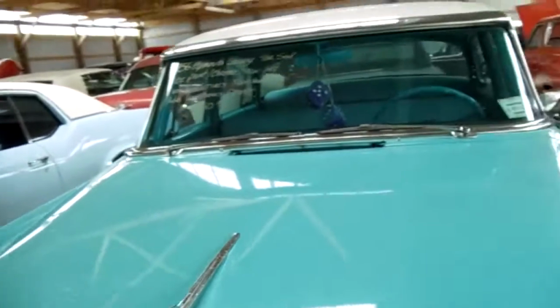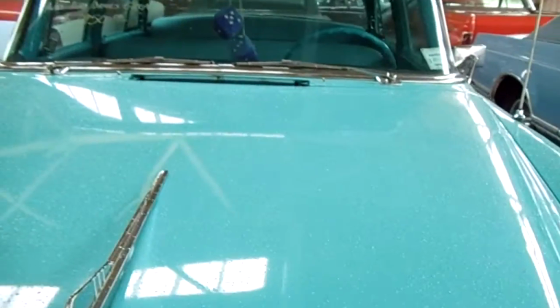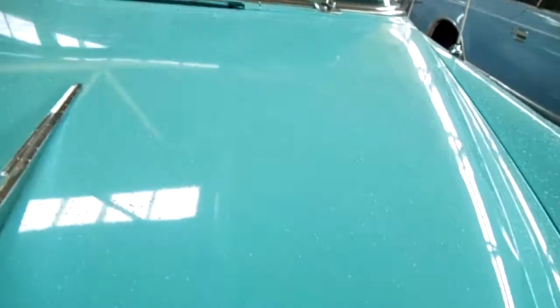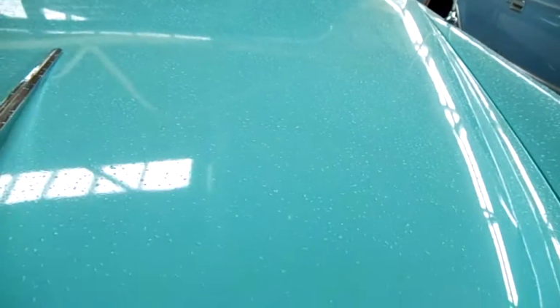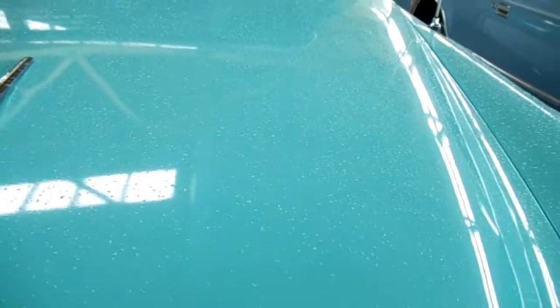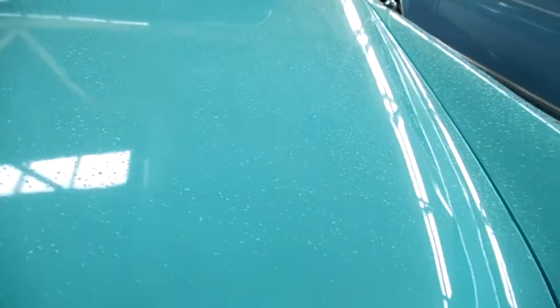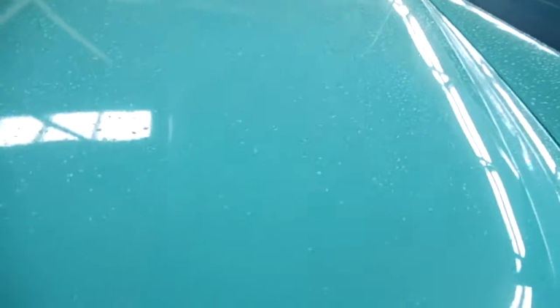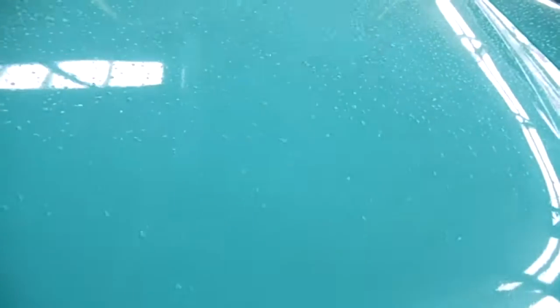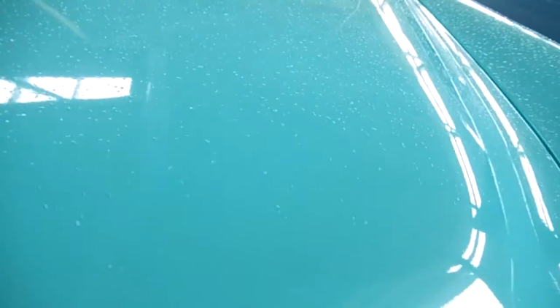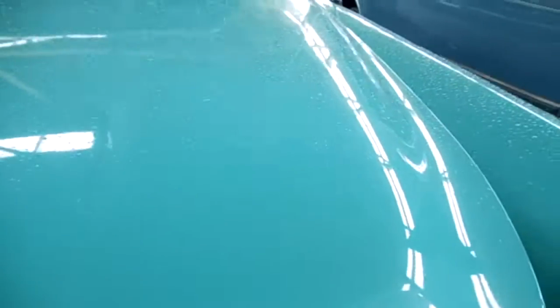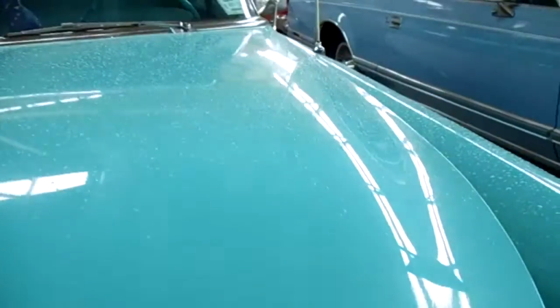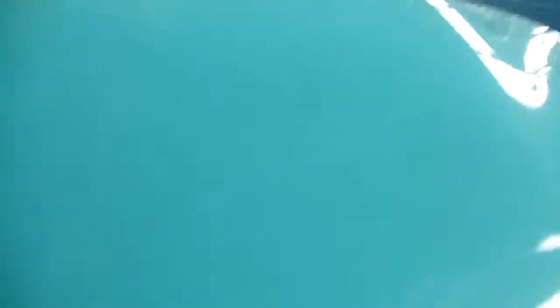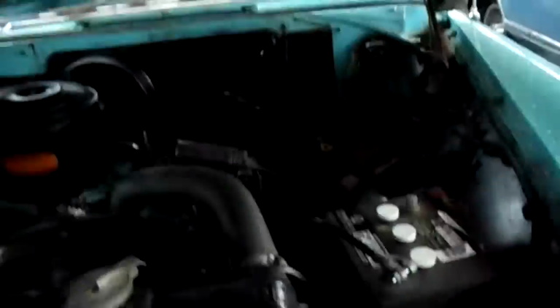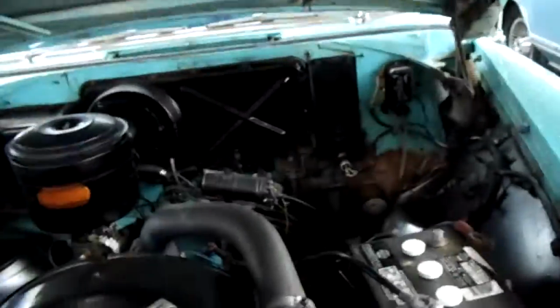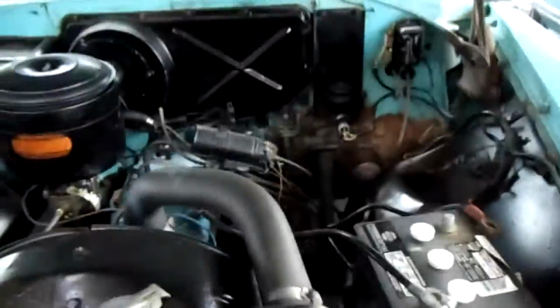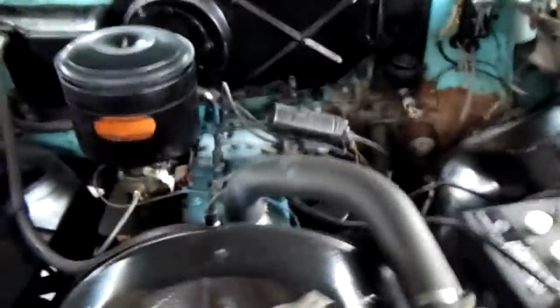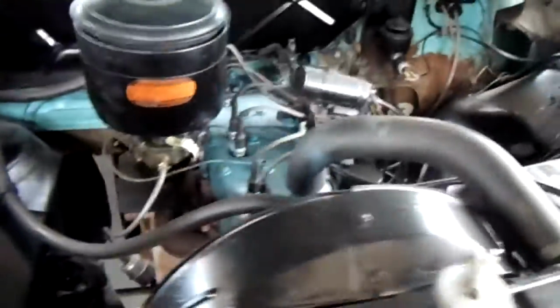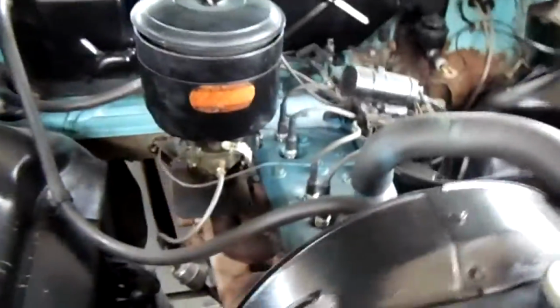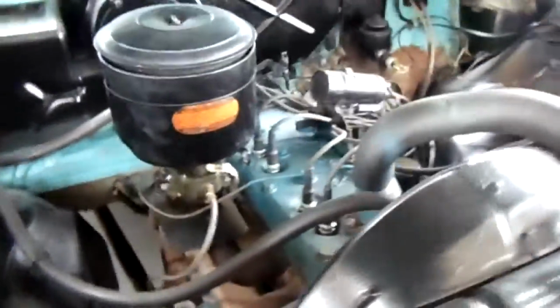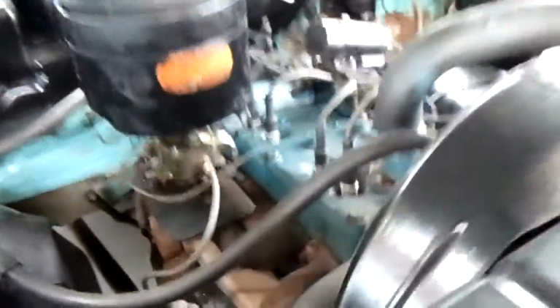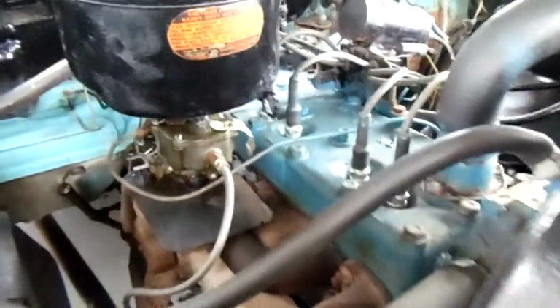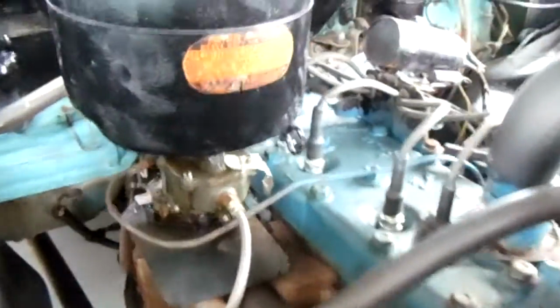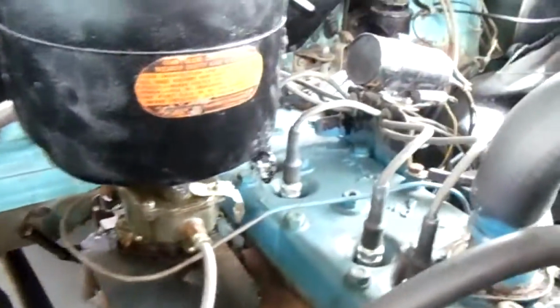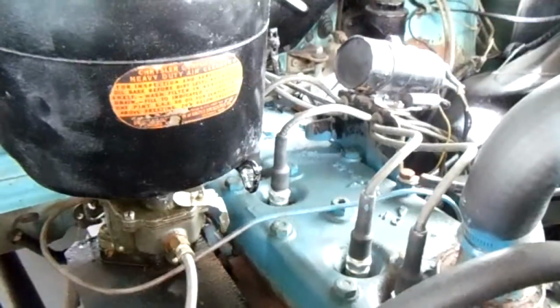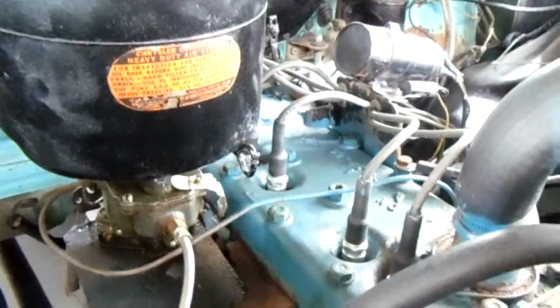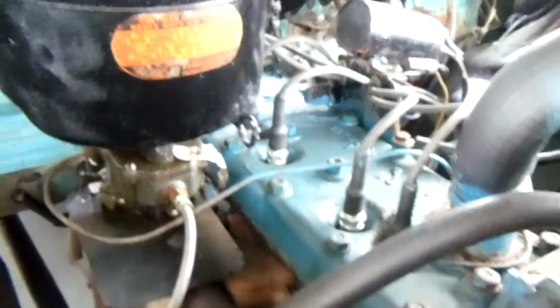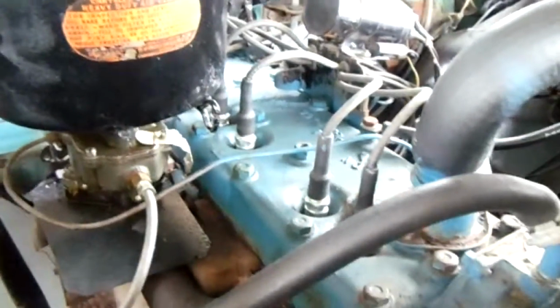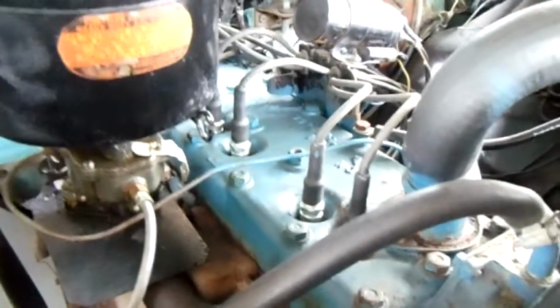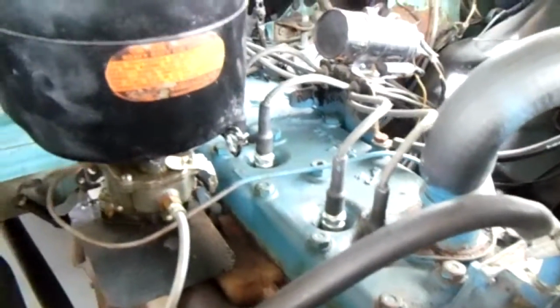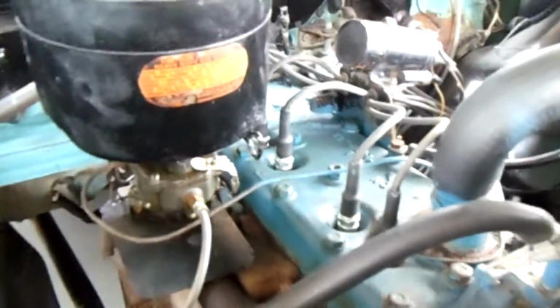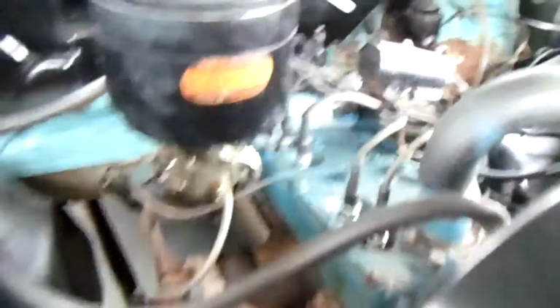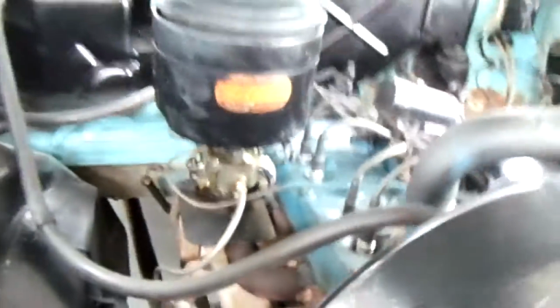Let's take a look in here at the engine. Still warm from running it, but it's got the flathead 6 in it, and it's looking really sharp.